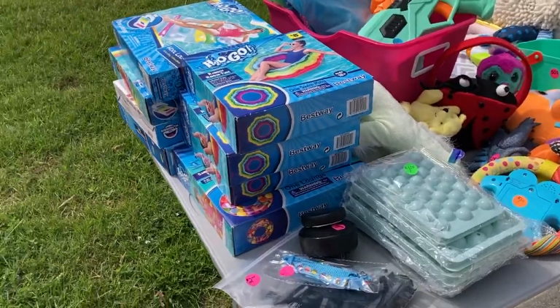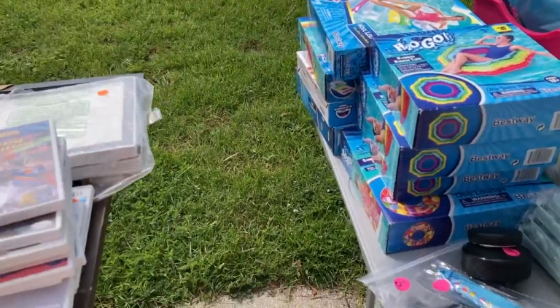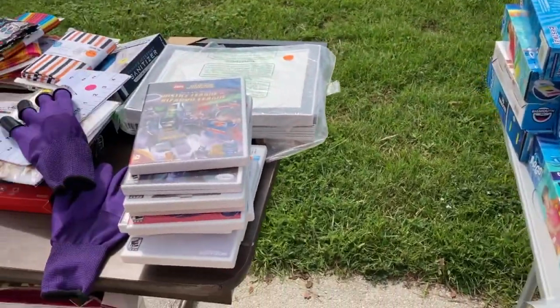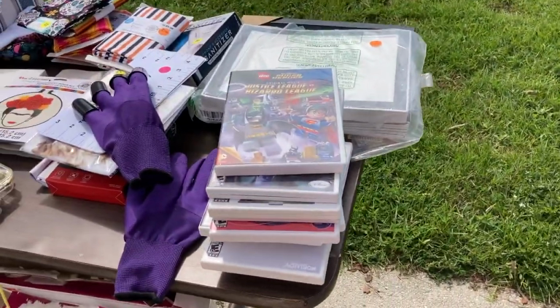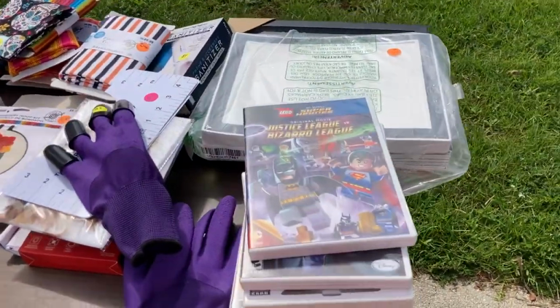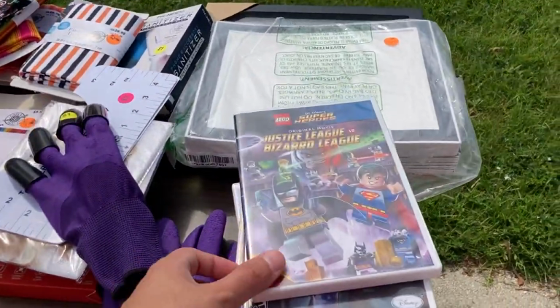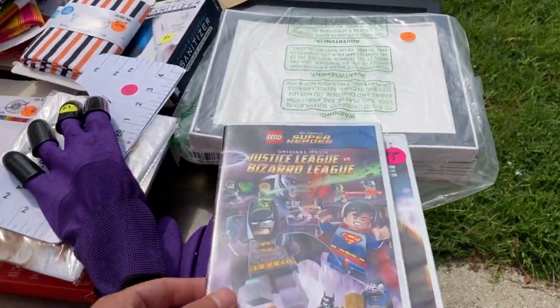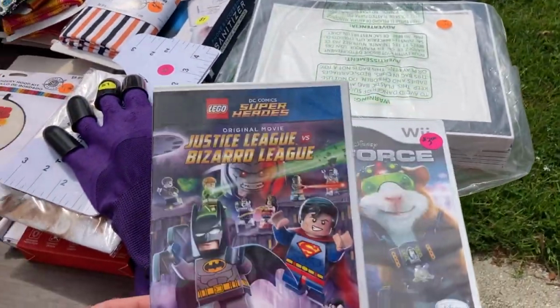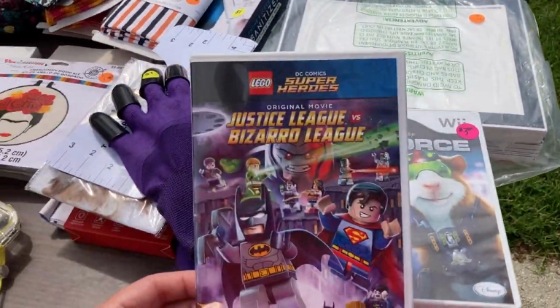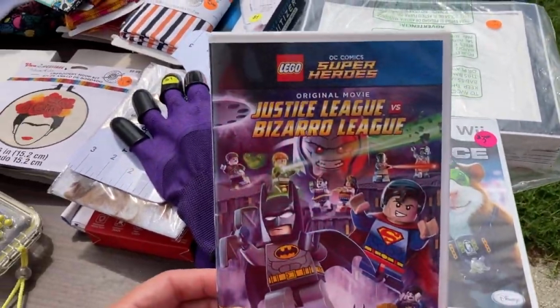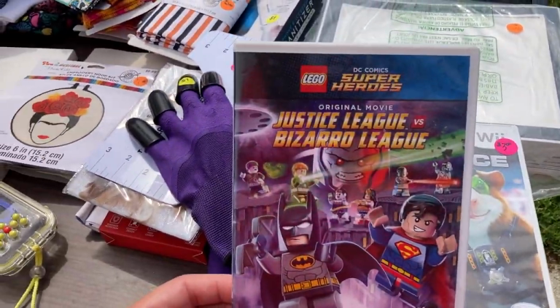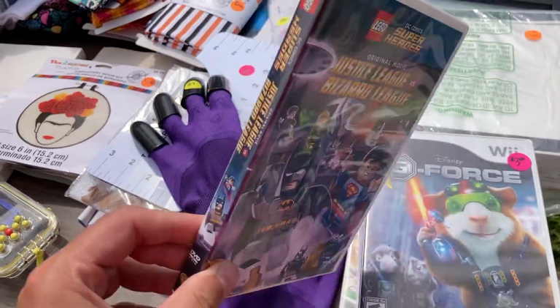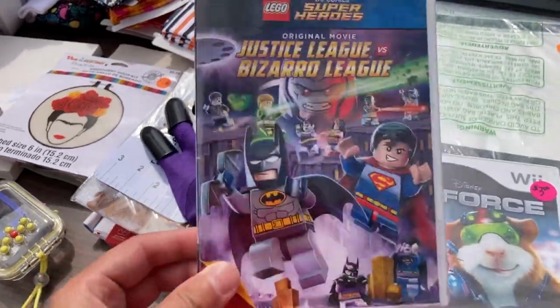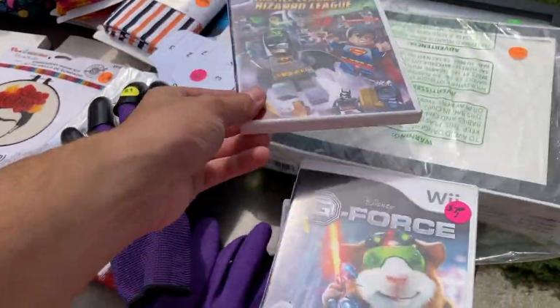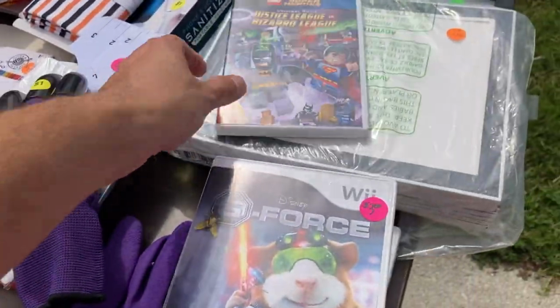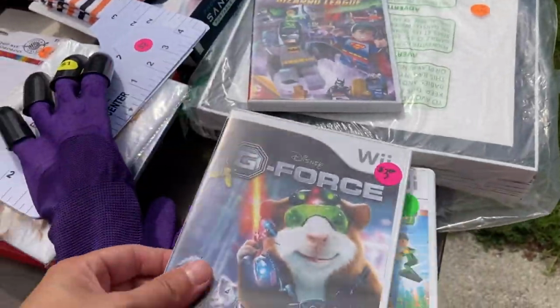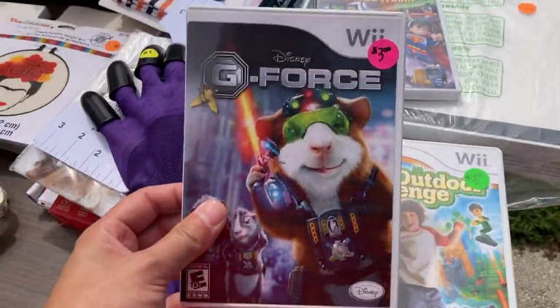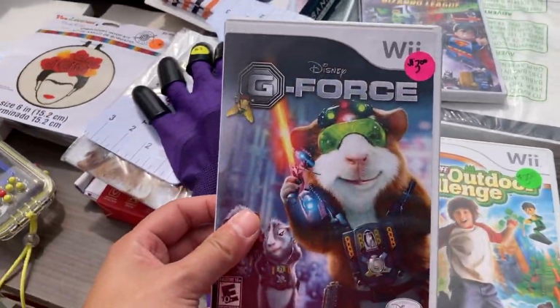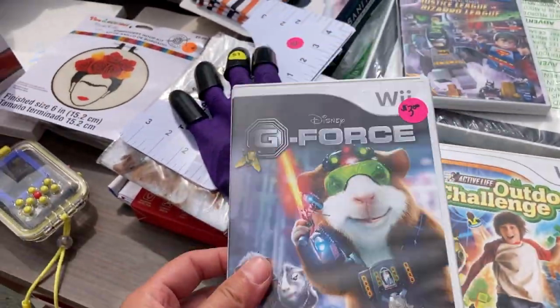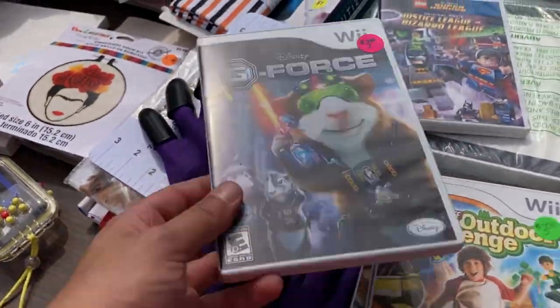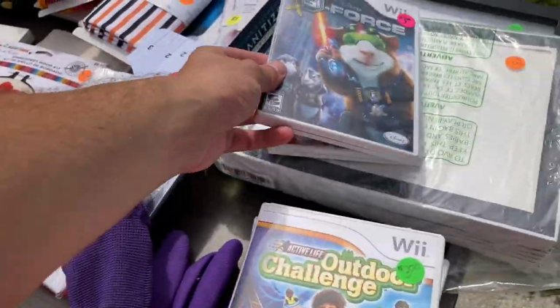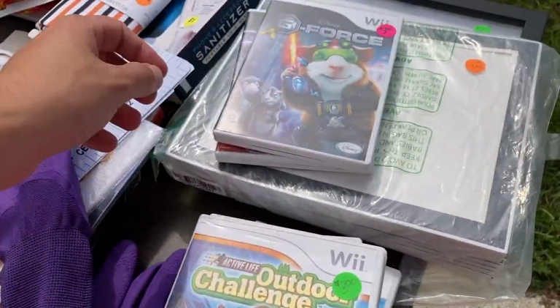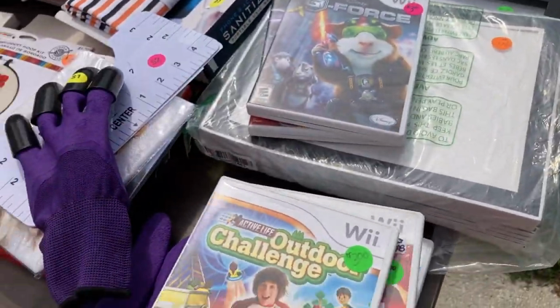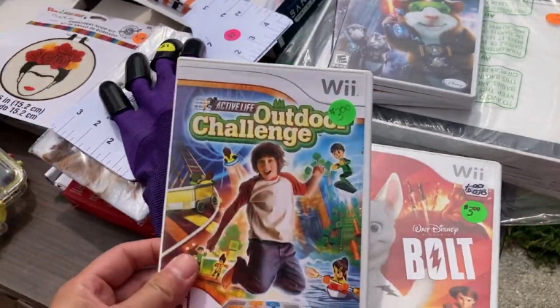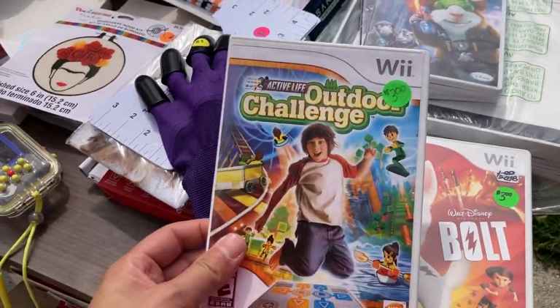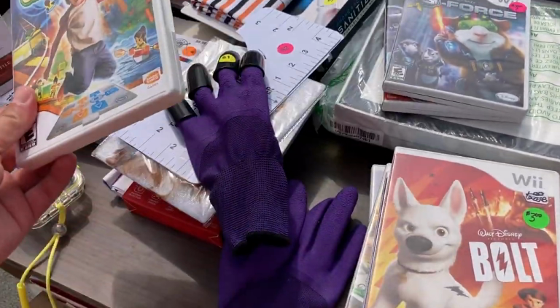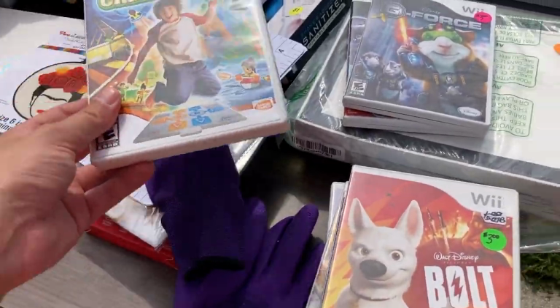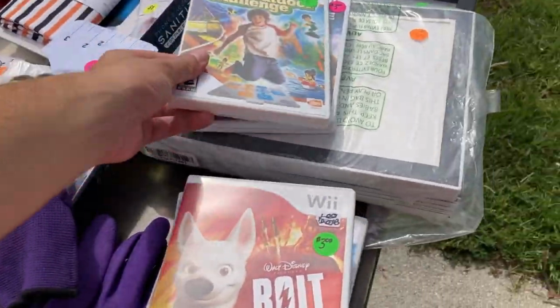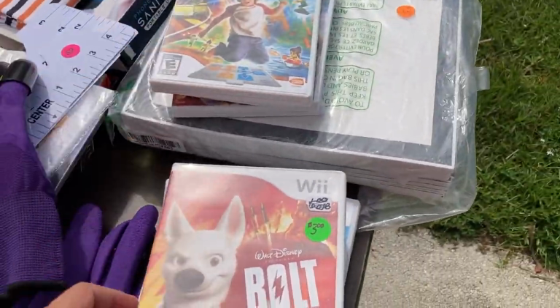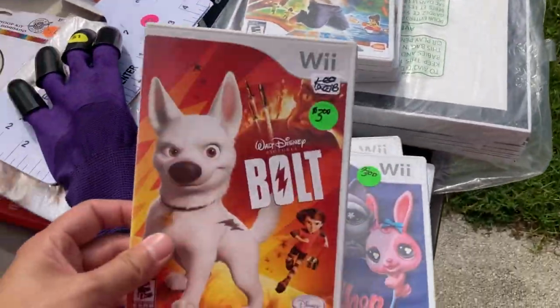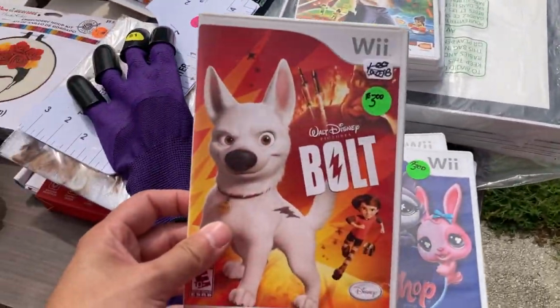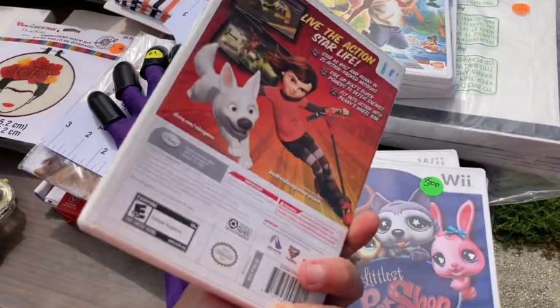Just got to this yard sale and something over here caught my eye. I don't know if they're PC games or Wii games — you noticed those too? That's funny. I'm looking at this one — oh cool, that's a fun game. Are you after any of these? Not really? You already looked through them? Yeah.